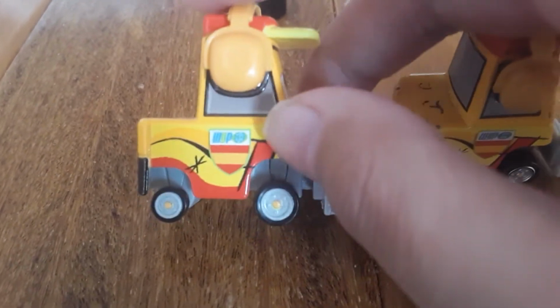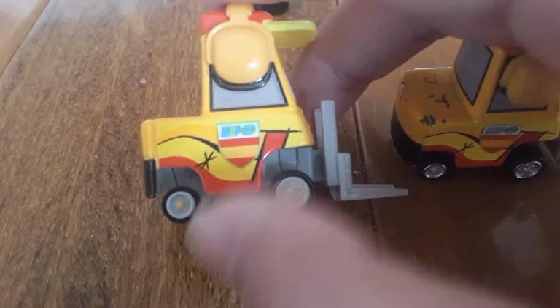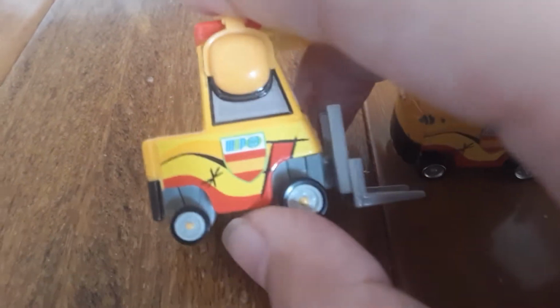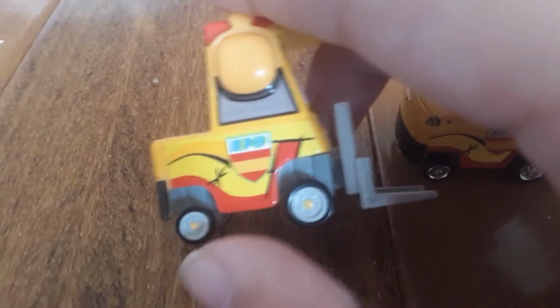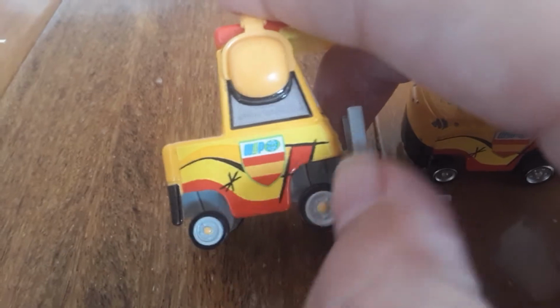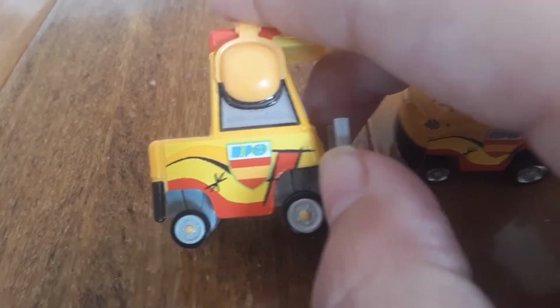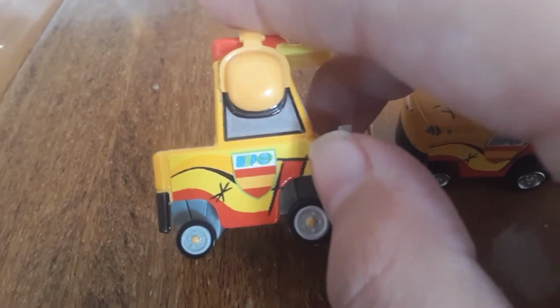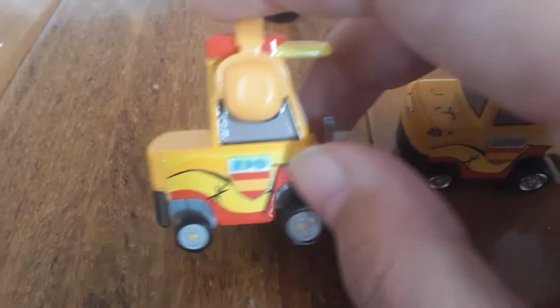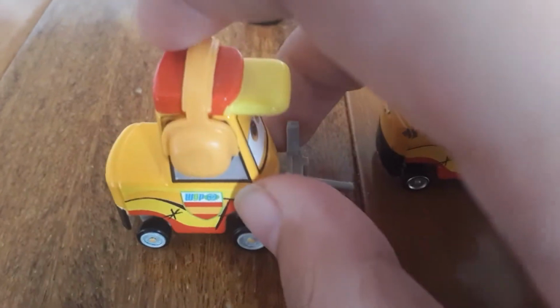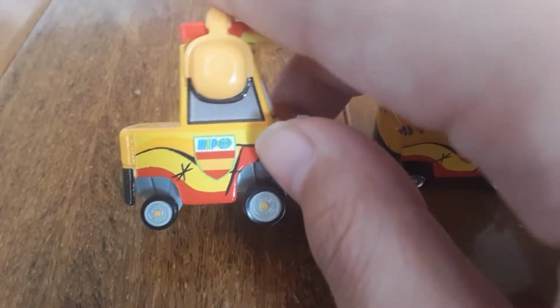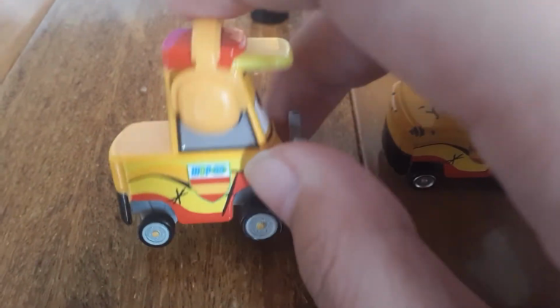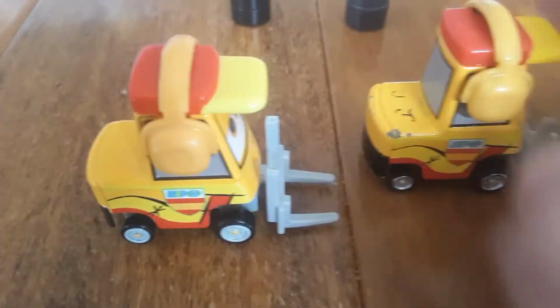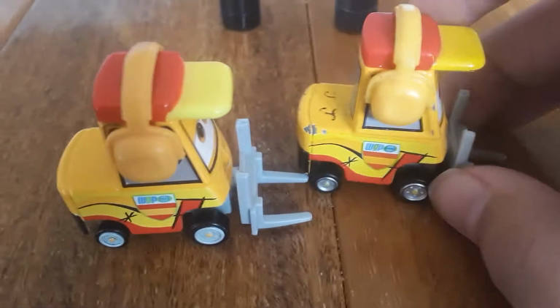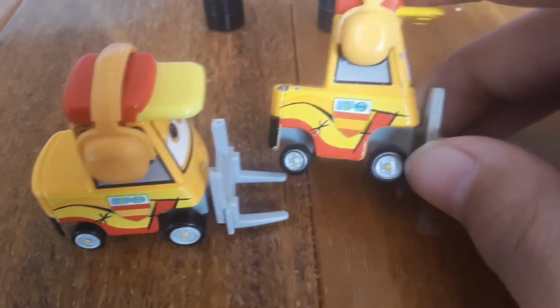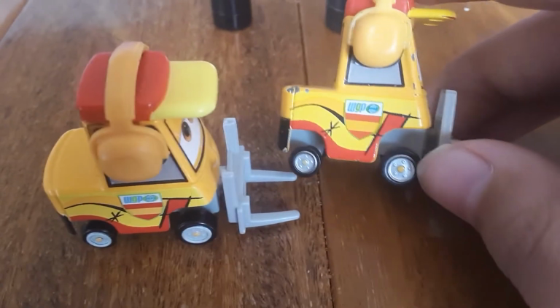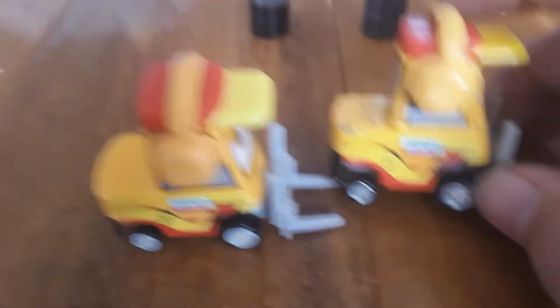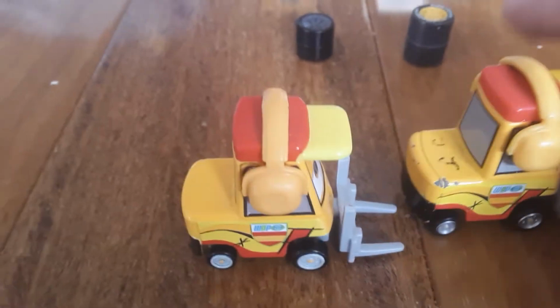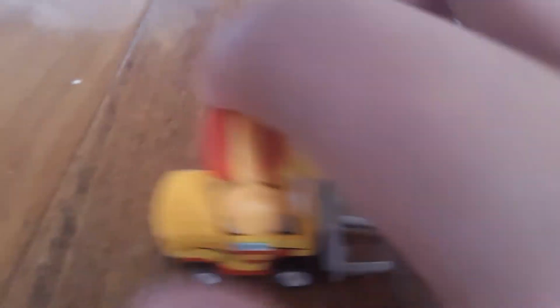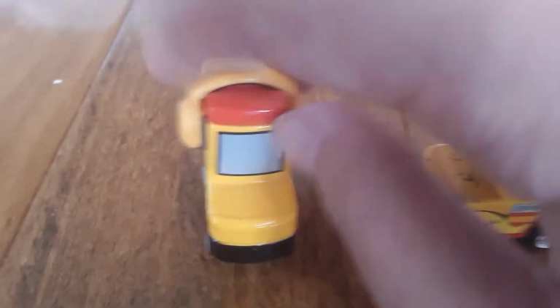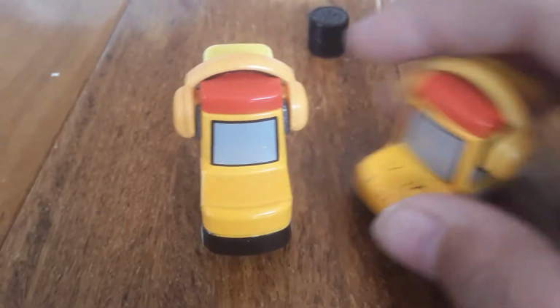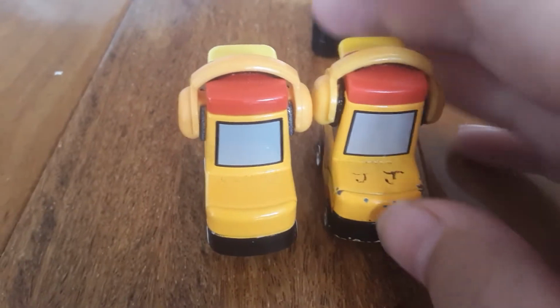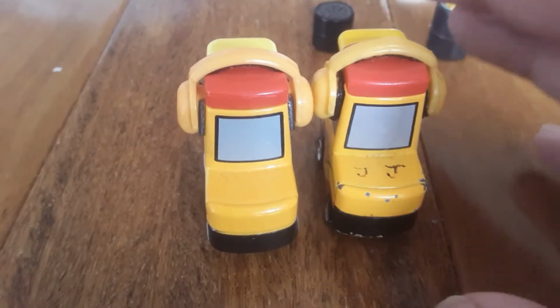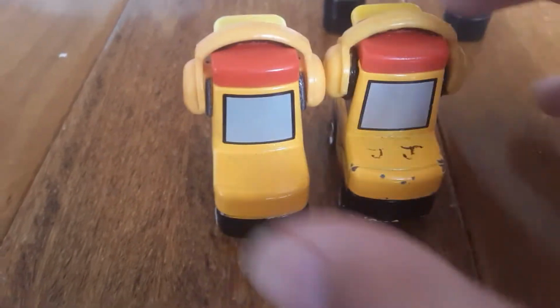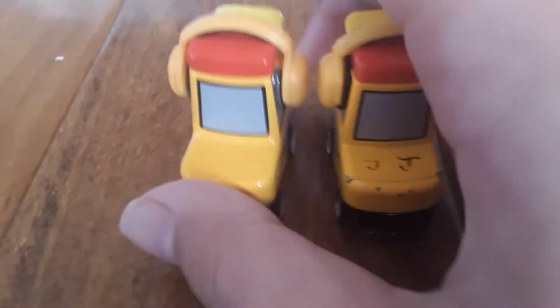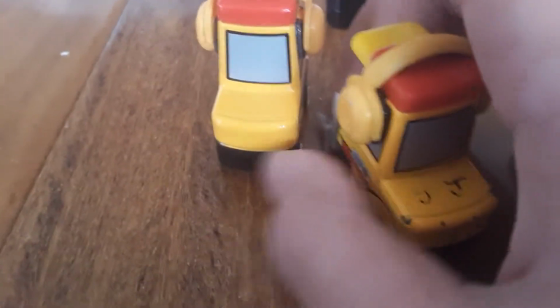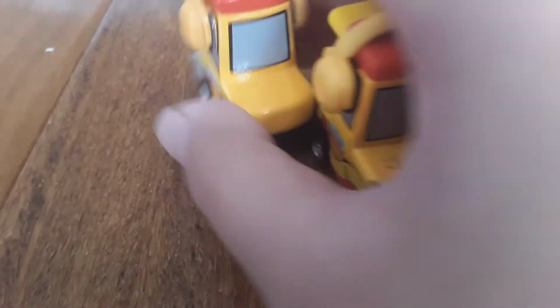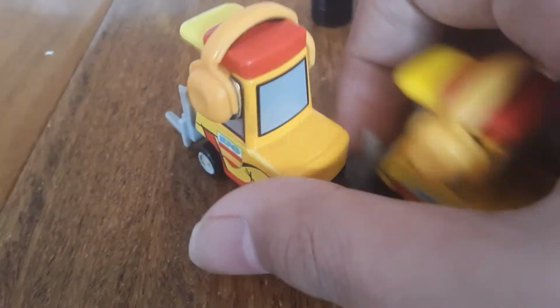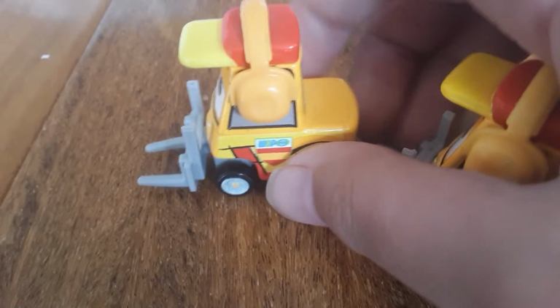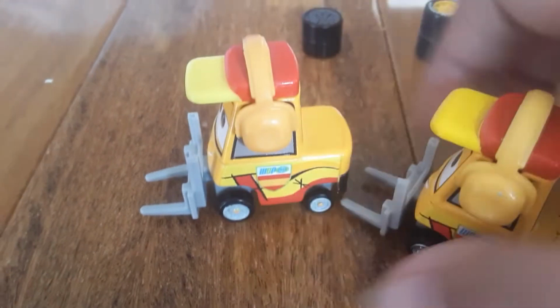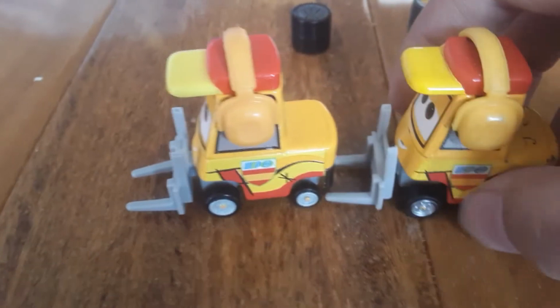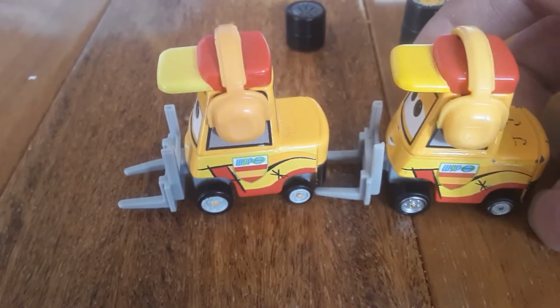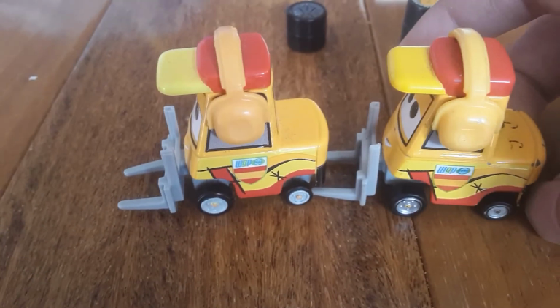Also, in the Thailand one it has those decals right there, but in China it does not. The backs look to be the same, and same thing on the sides.